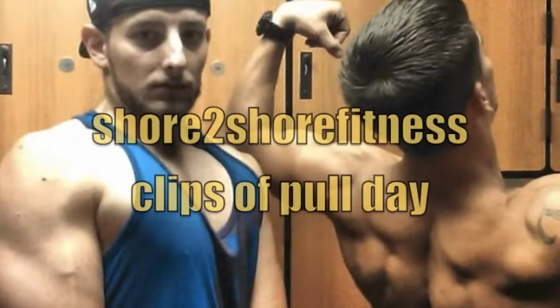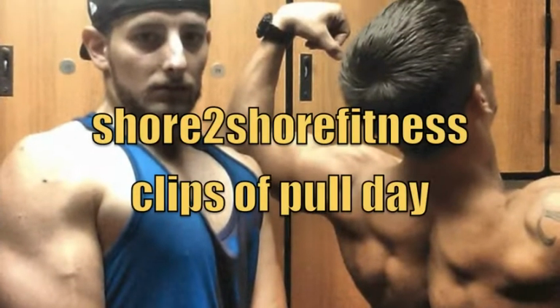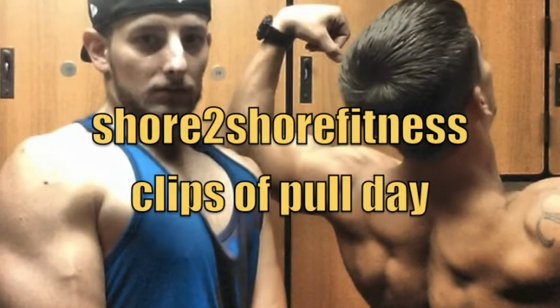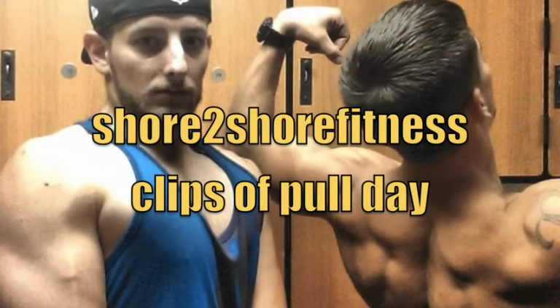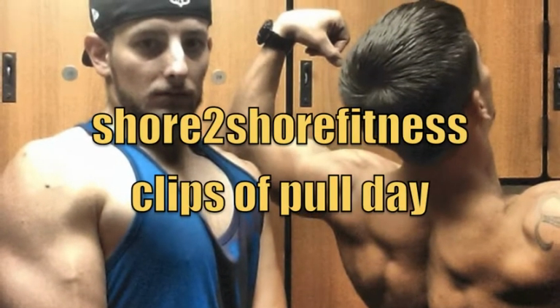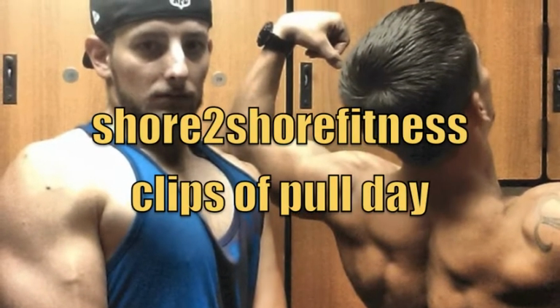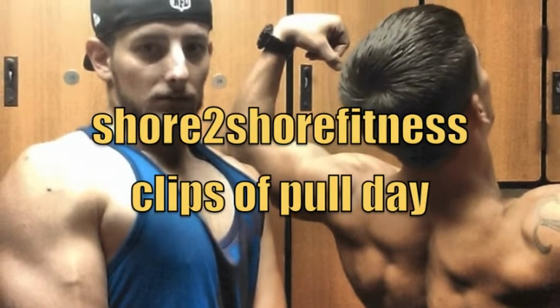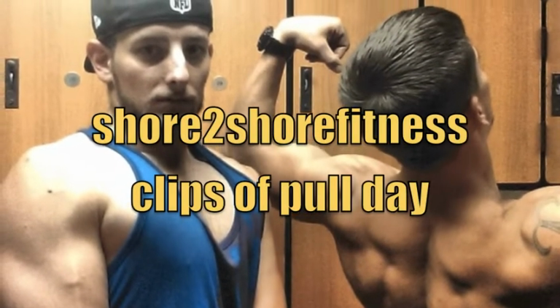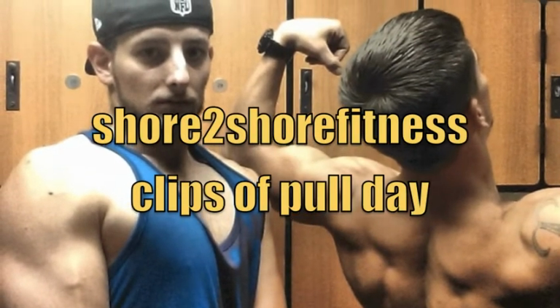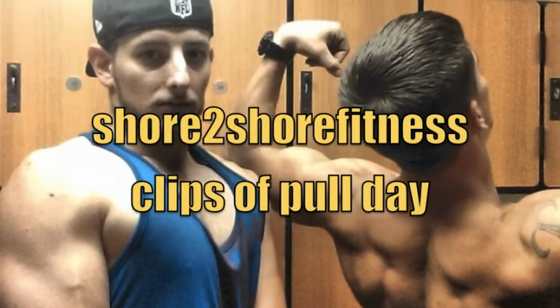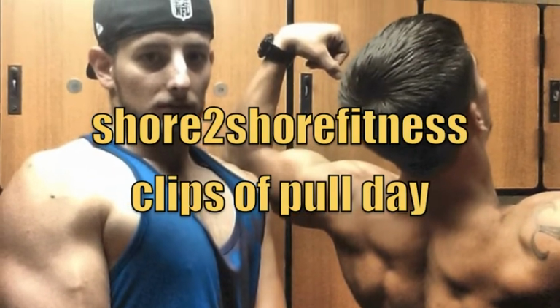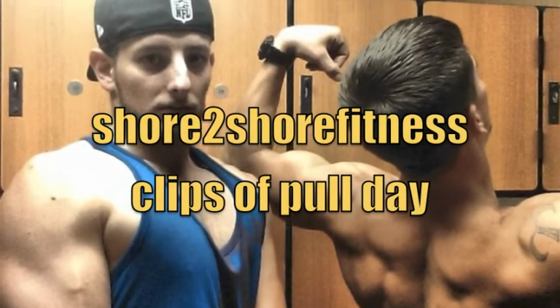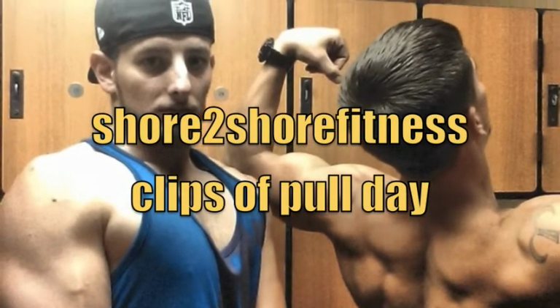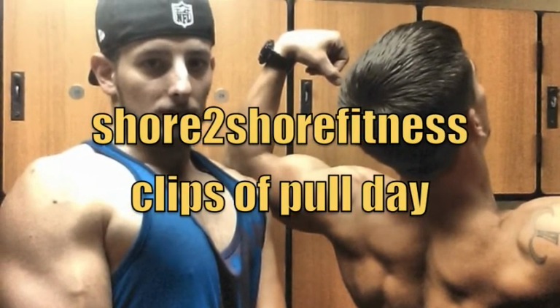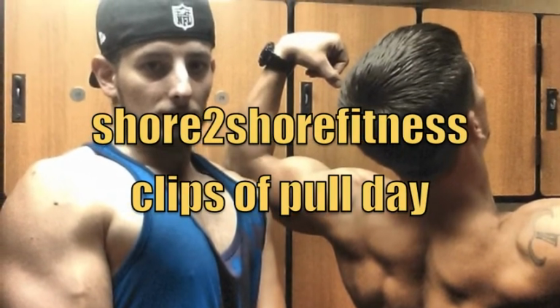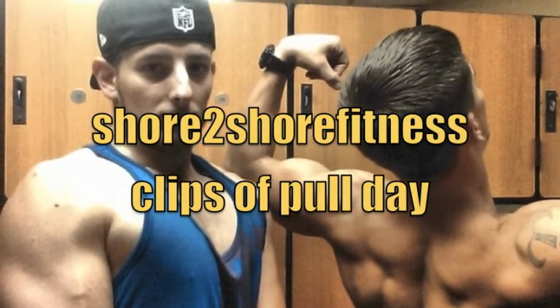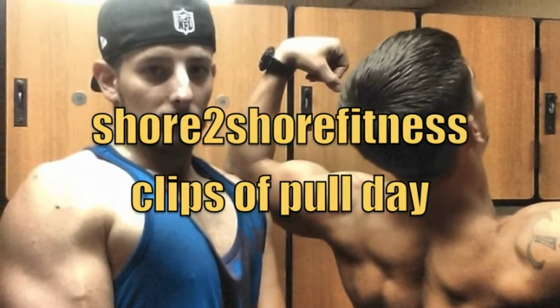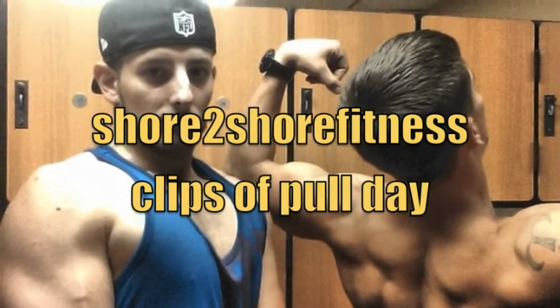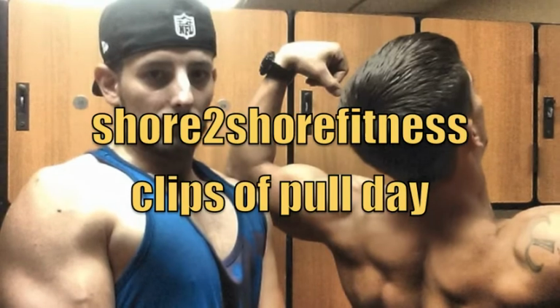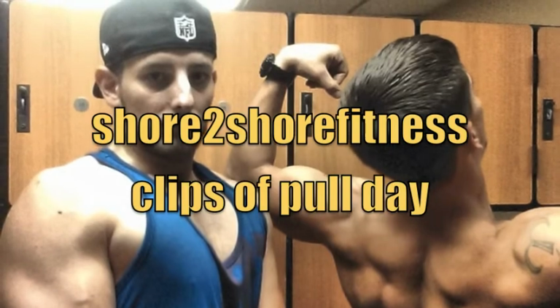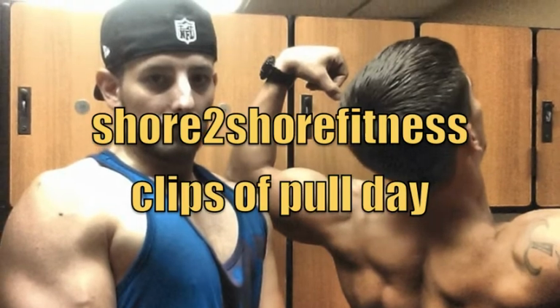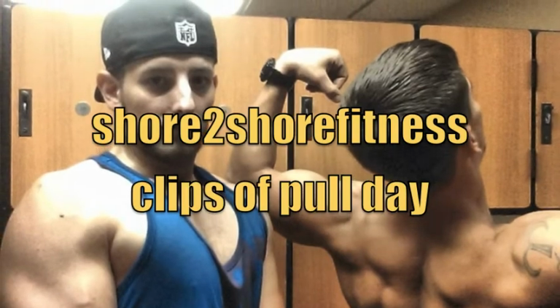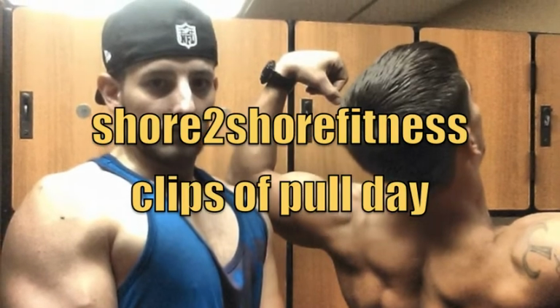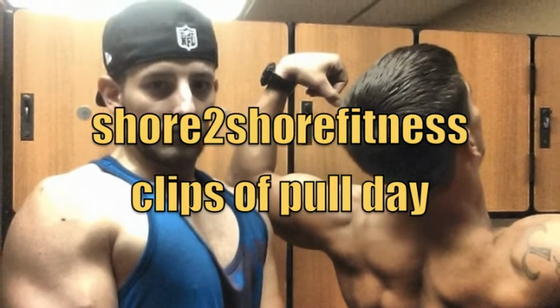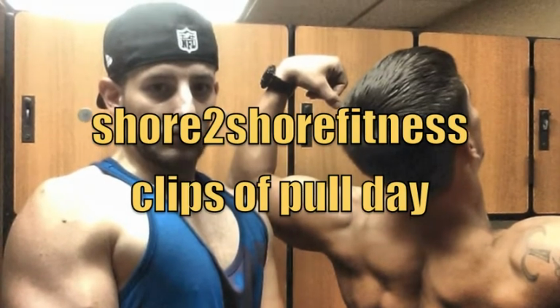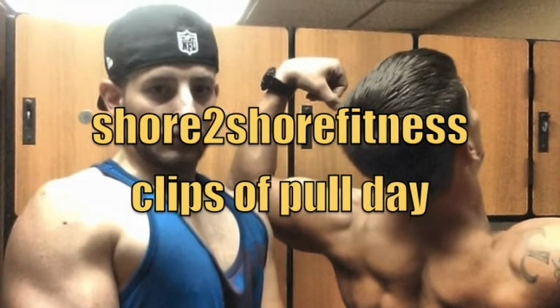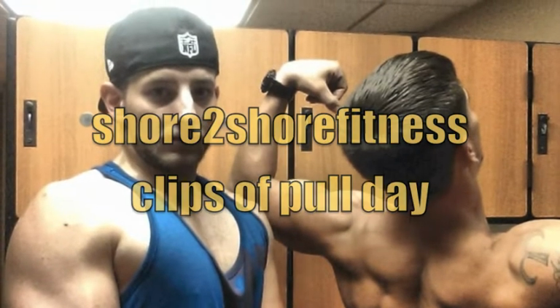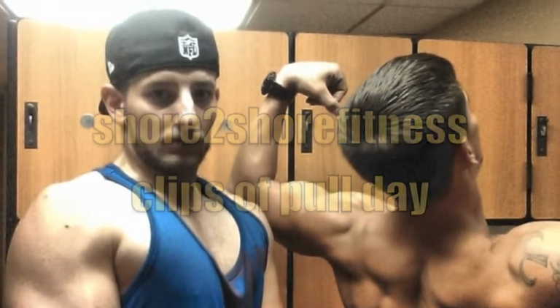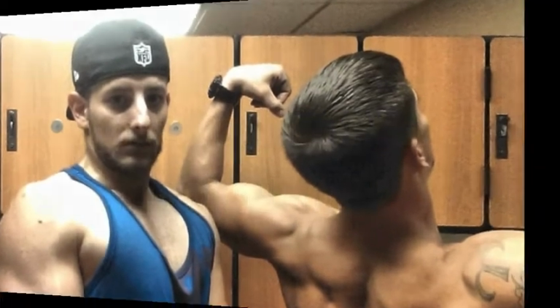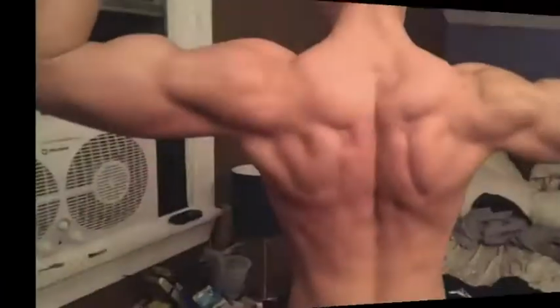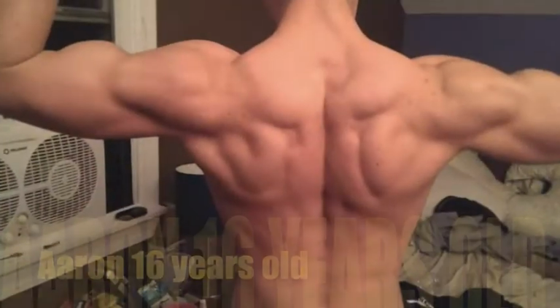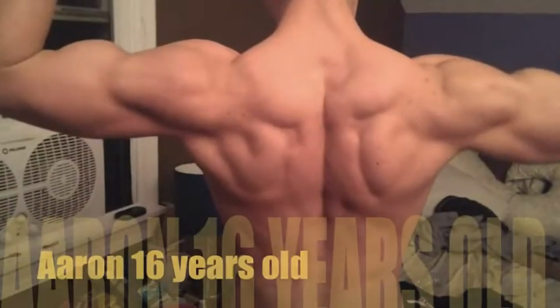What's going on guys, Shore2Shore Fitness. A couple of random clips of a pull day today with my little brother Aaron, he's 16 years old.